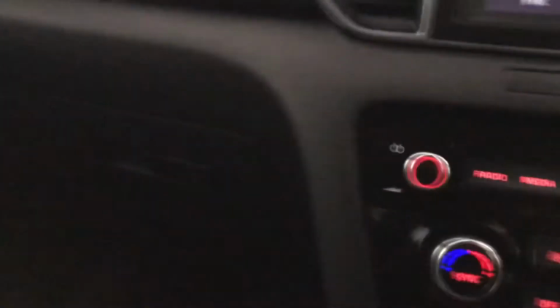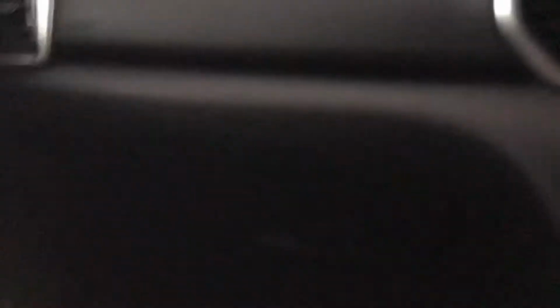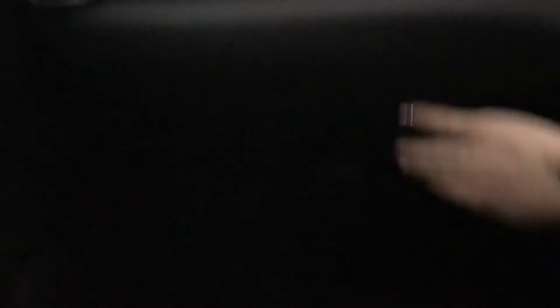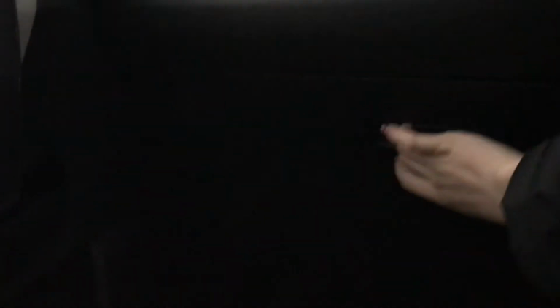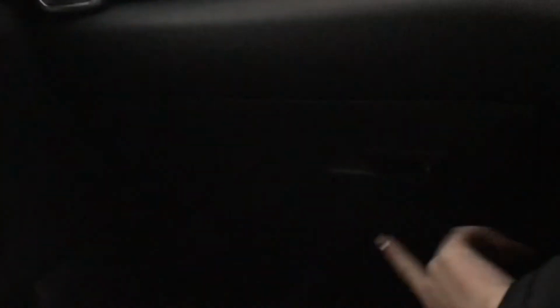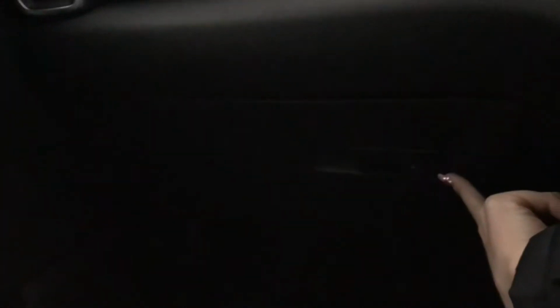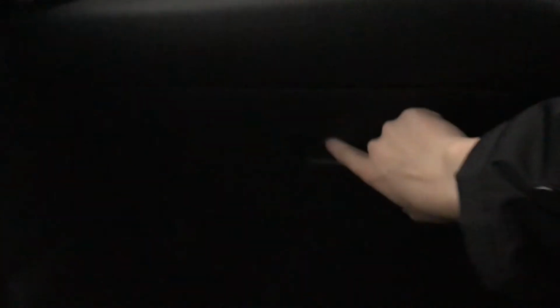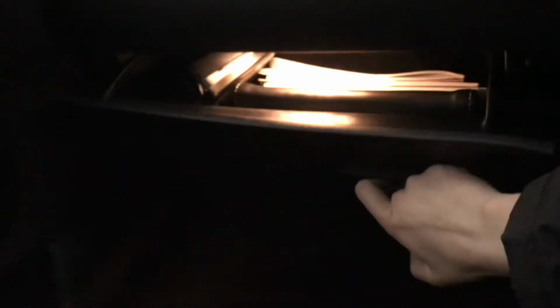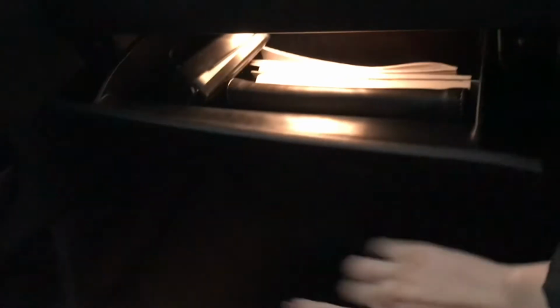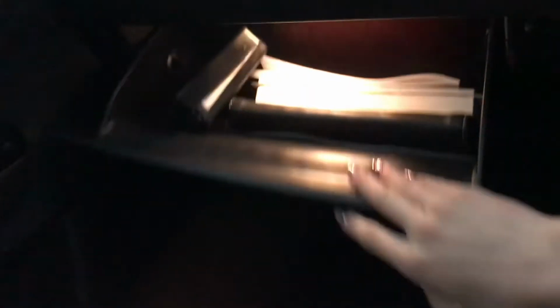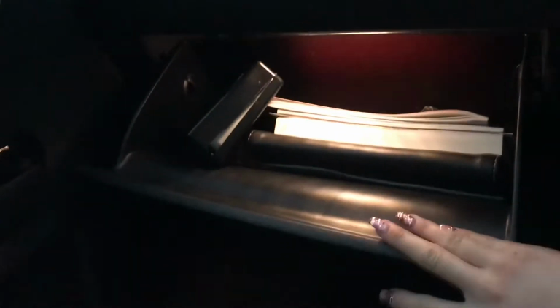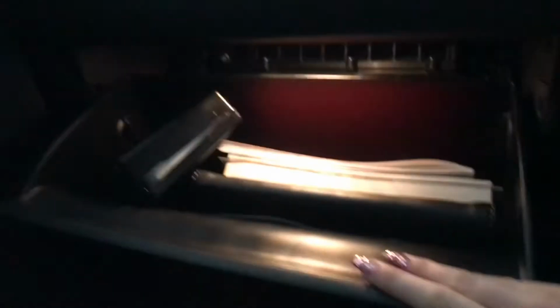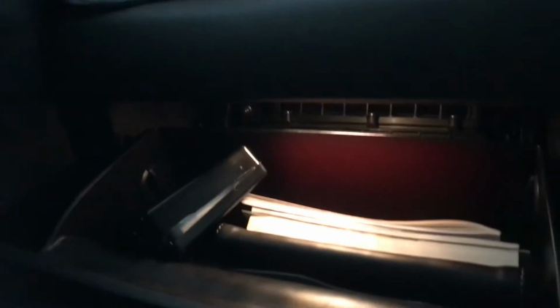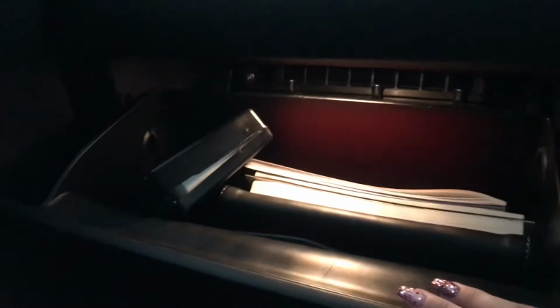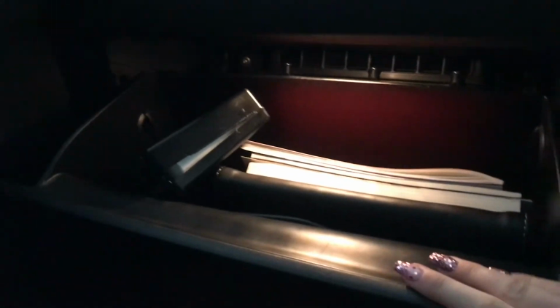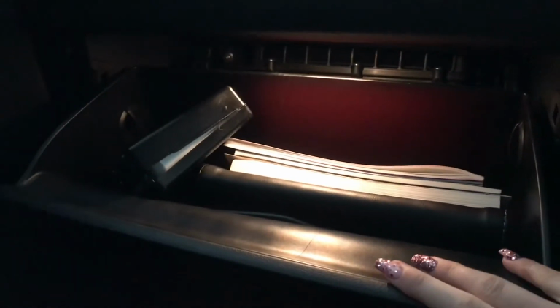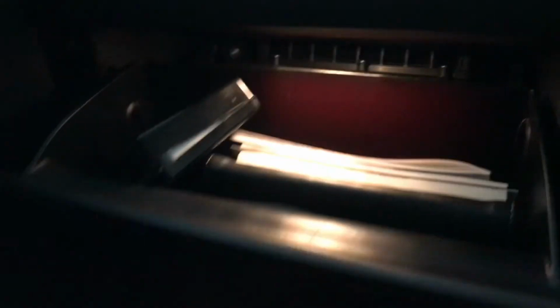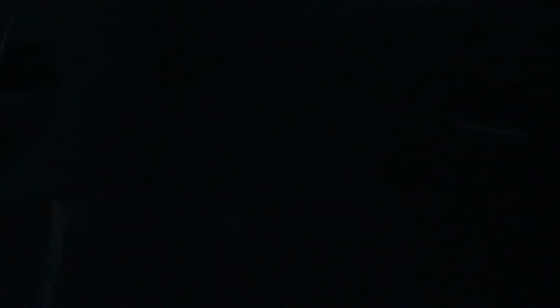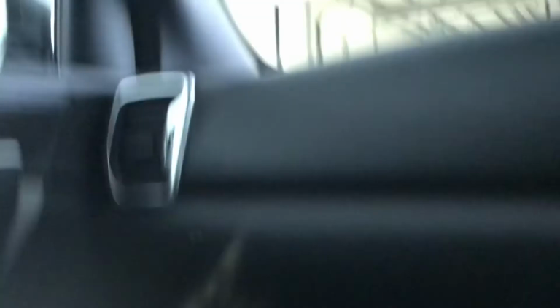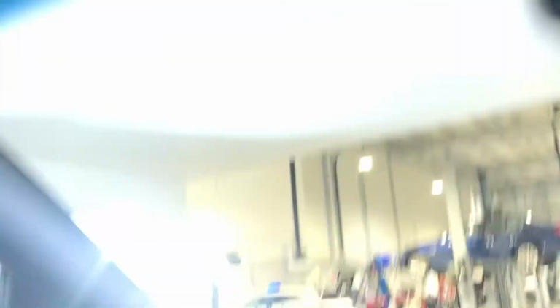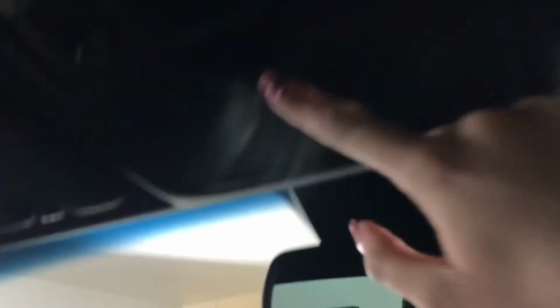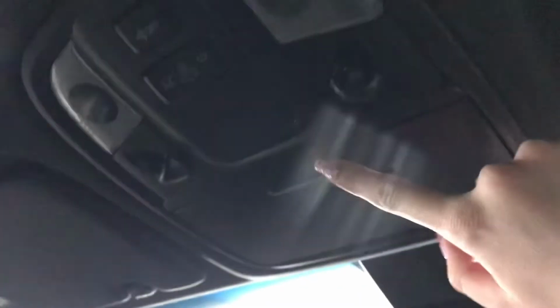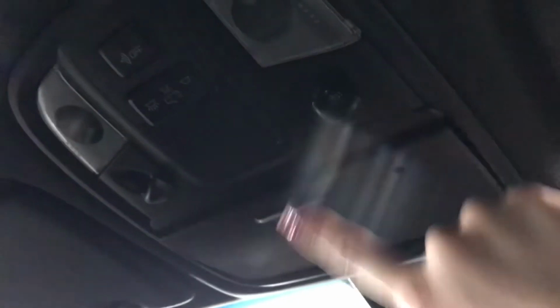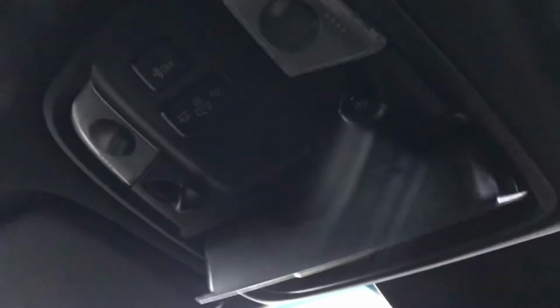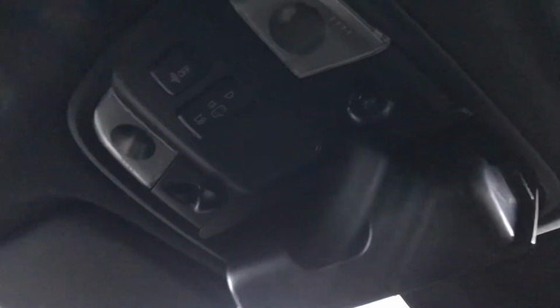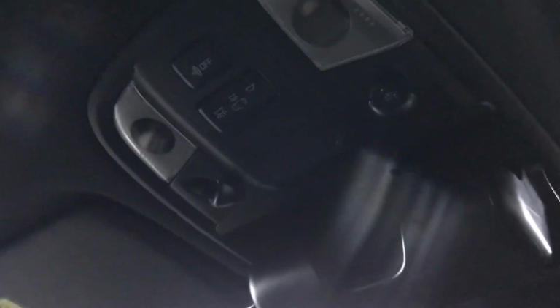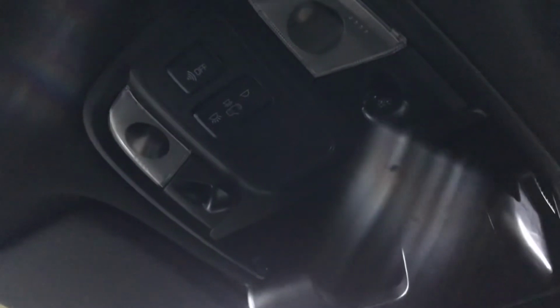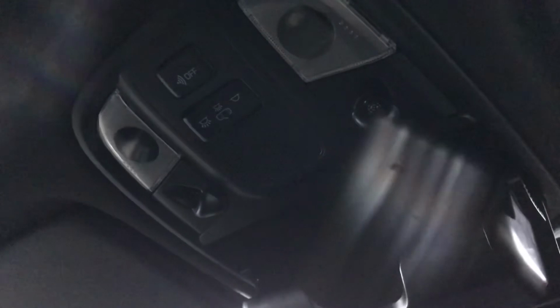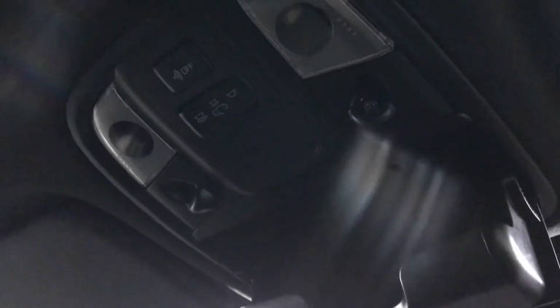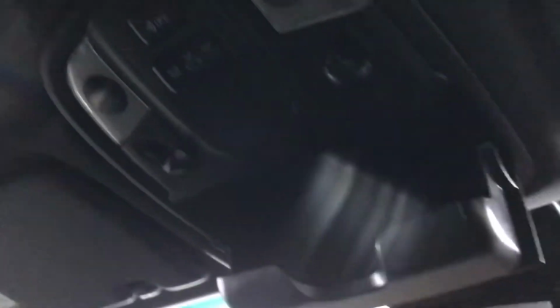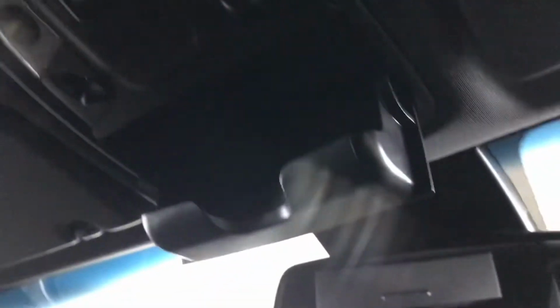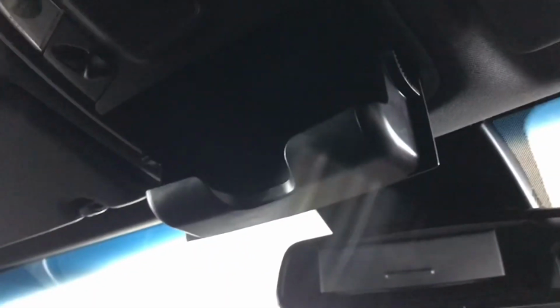An illuminated glove box that is lockable — great for storing your items in. And you've got a handy sunglass storage compartment which is just above your rear view mirror there as well.